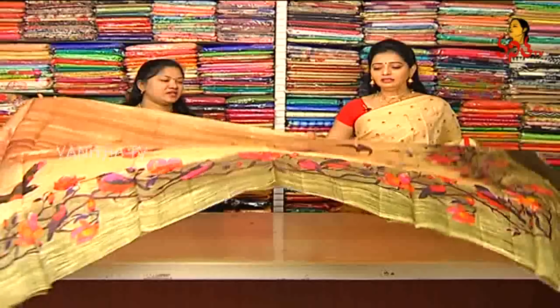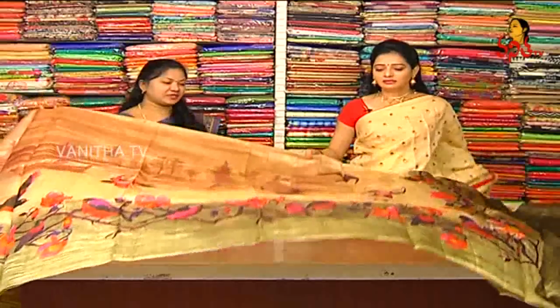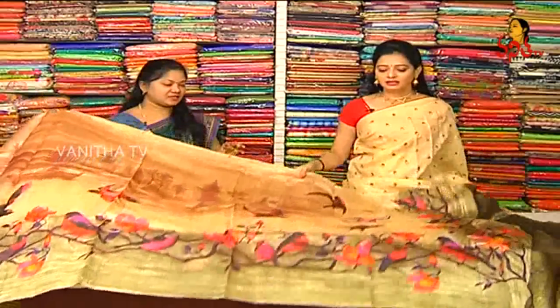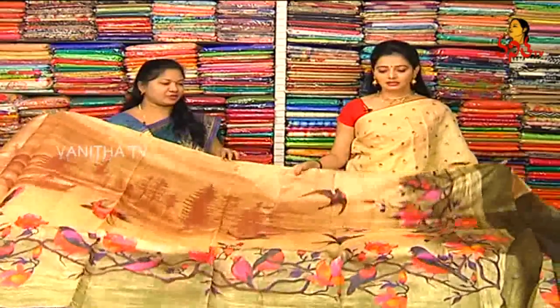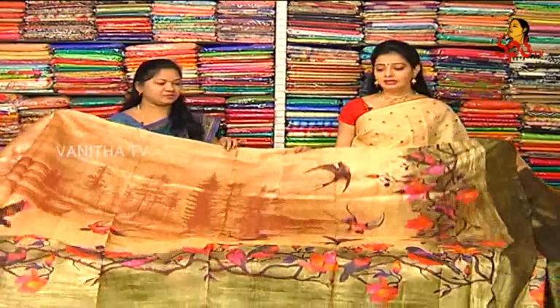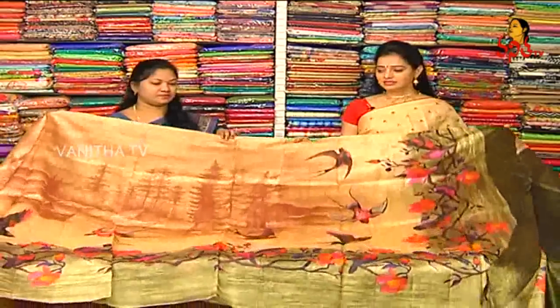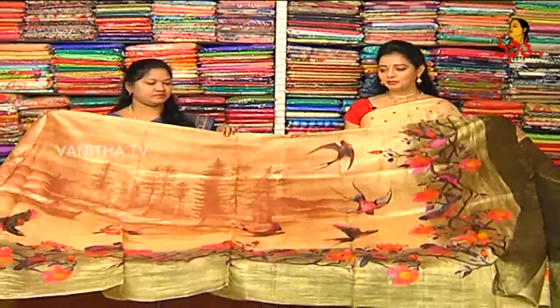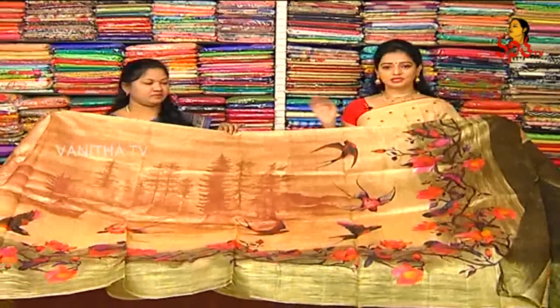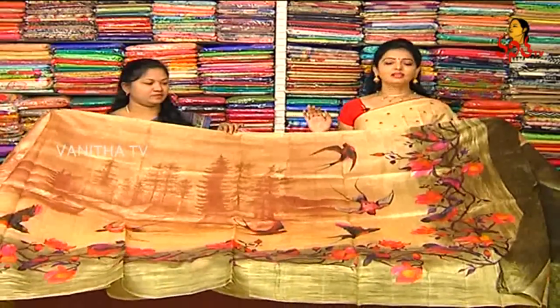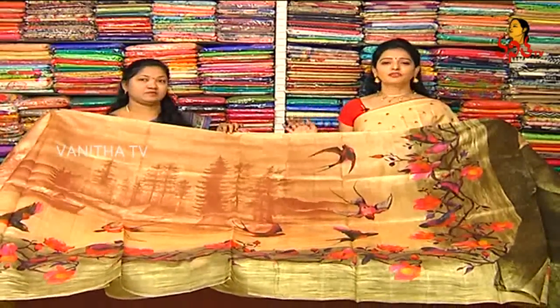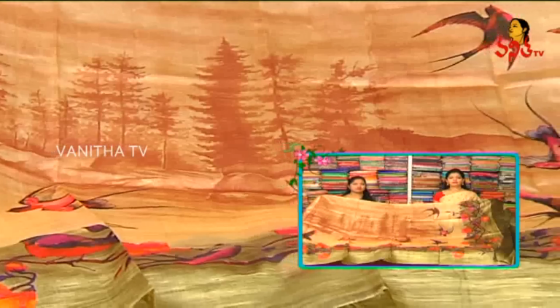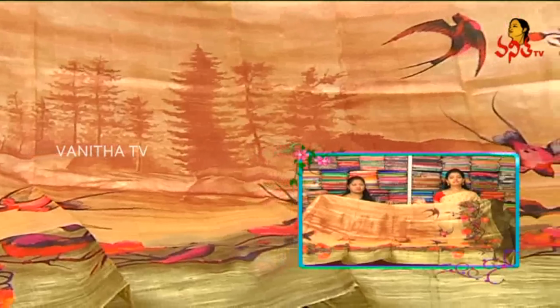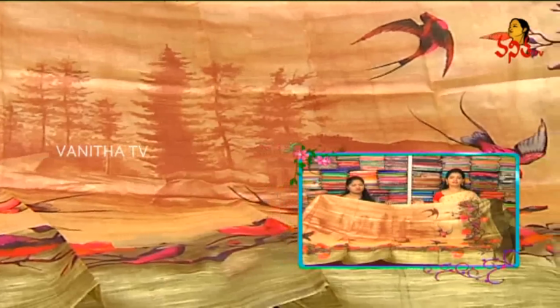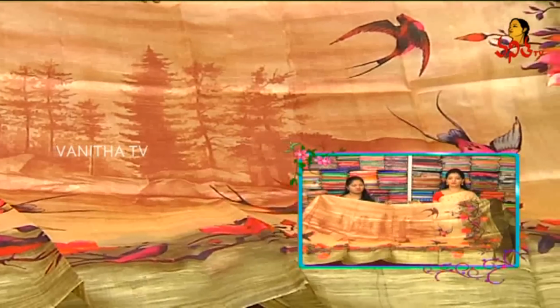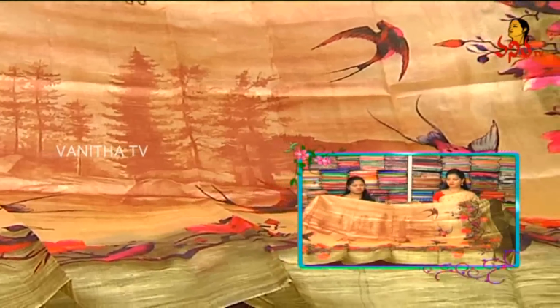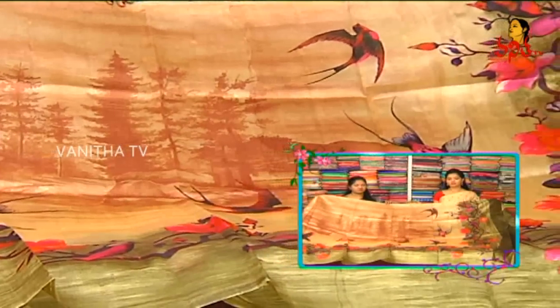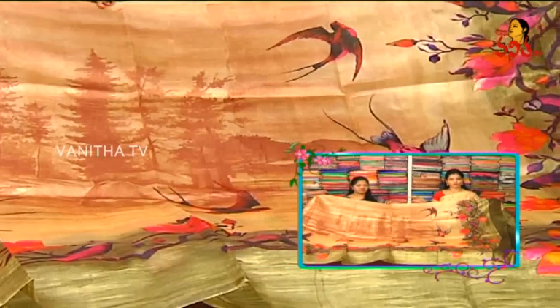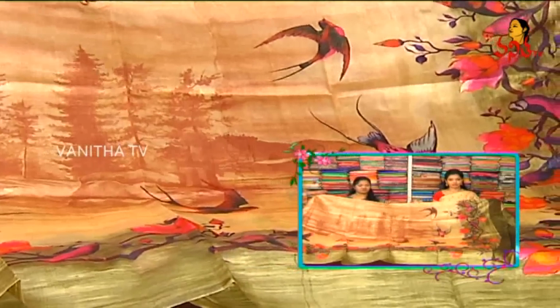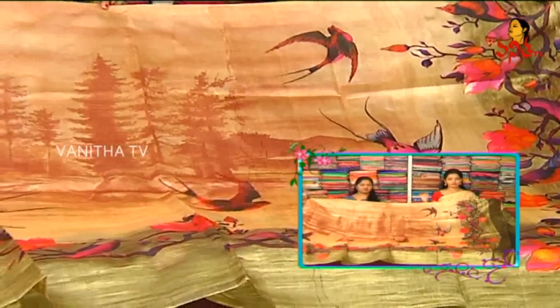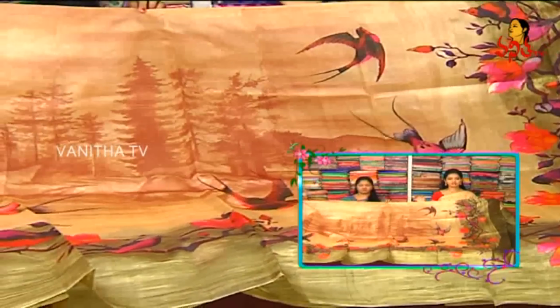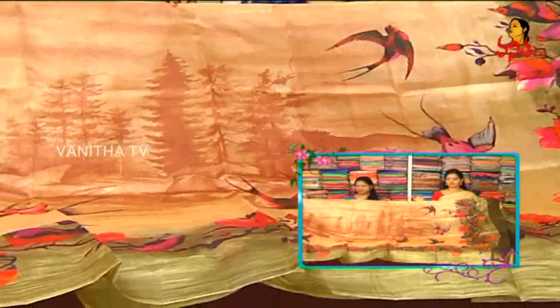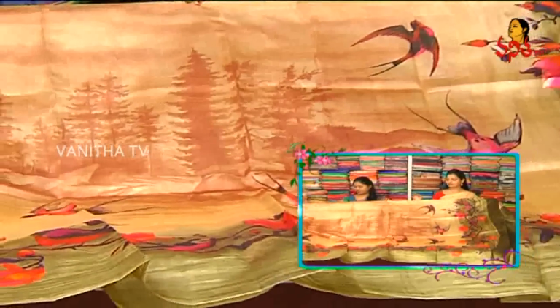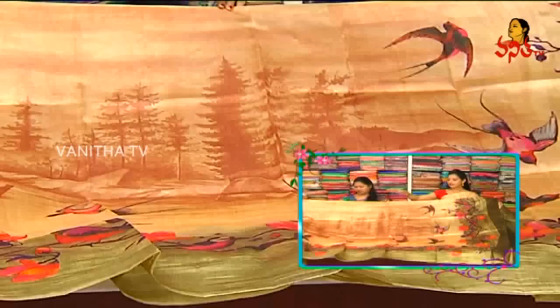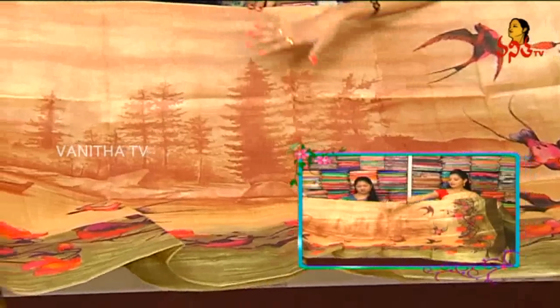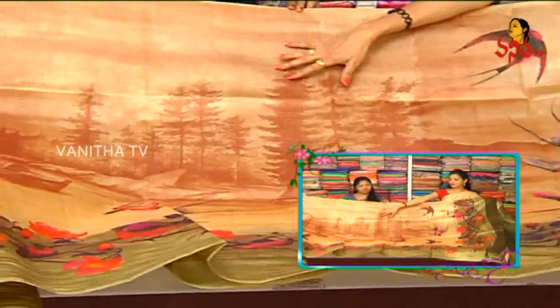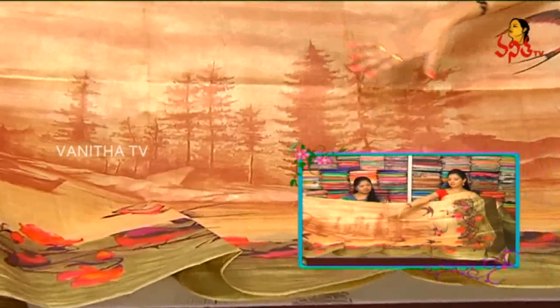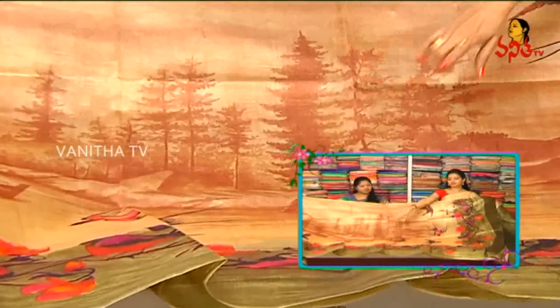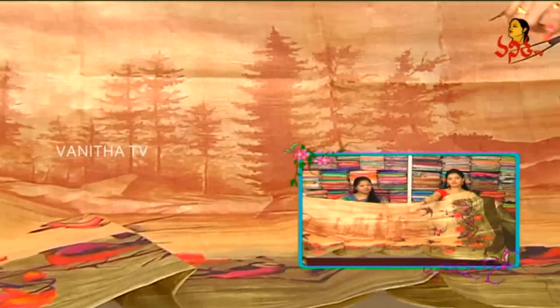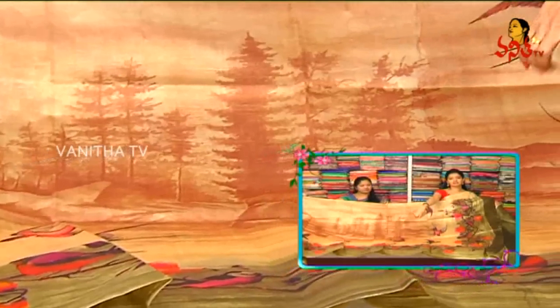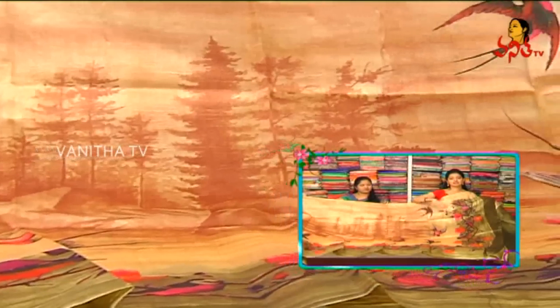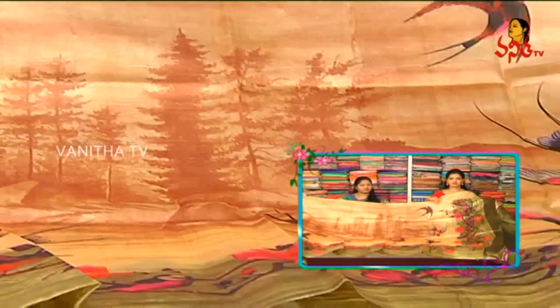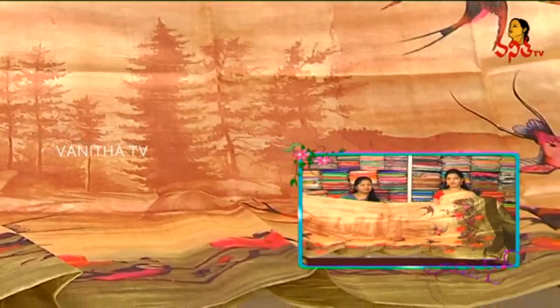Next we have Tussar Pattu. These are very soft materials, very lightweight. The color combination is also very good — cream, chocolate, and greenish color combination.